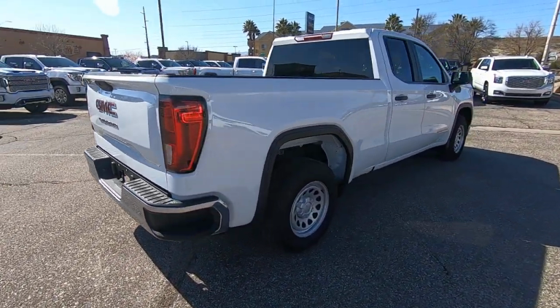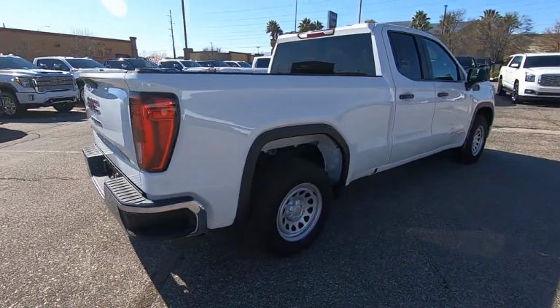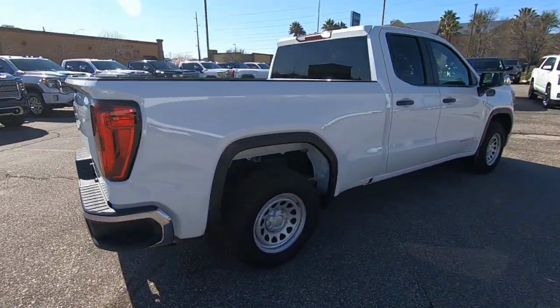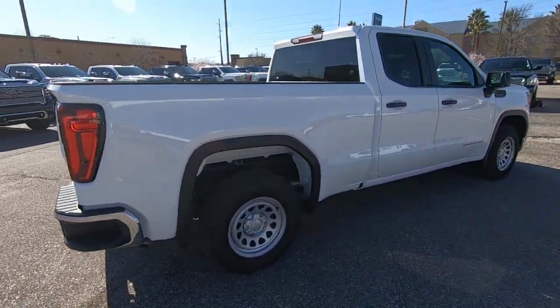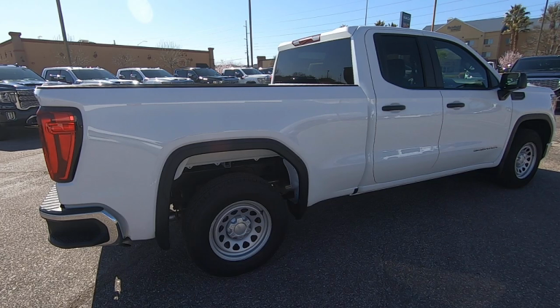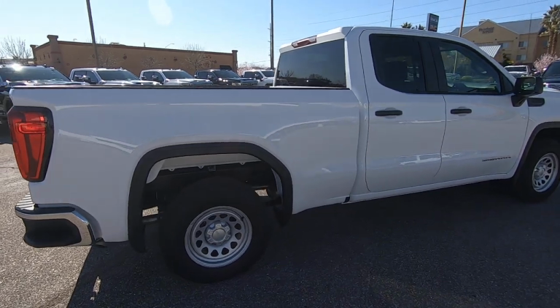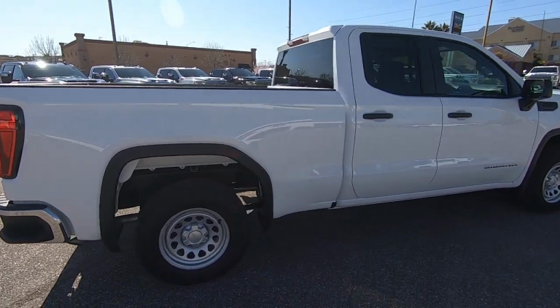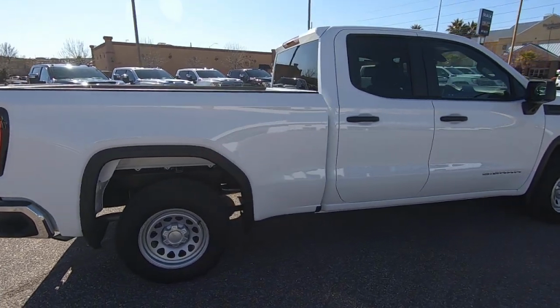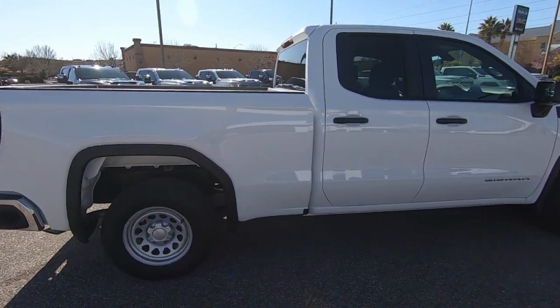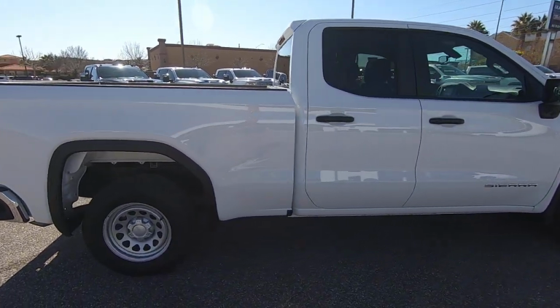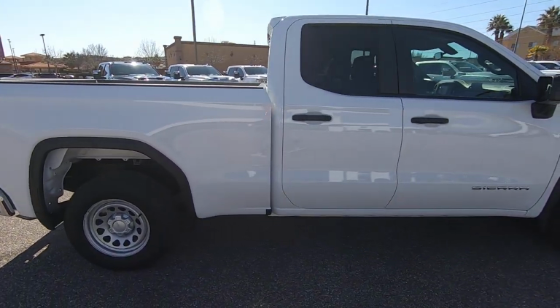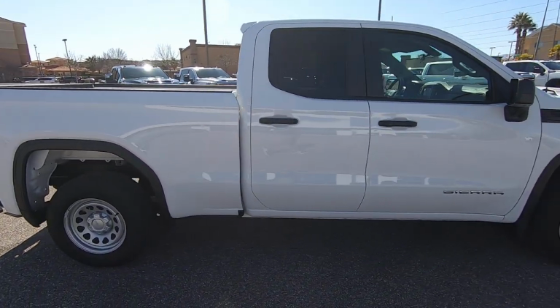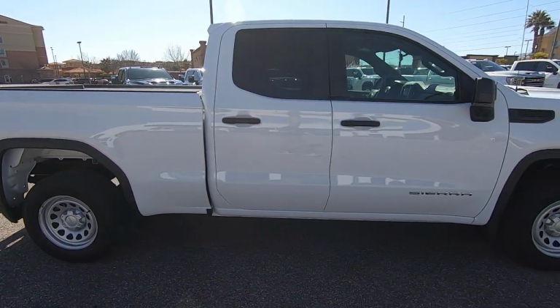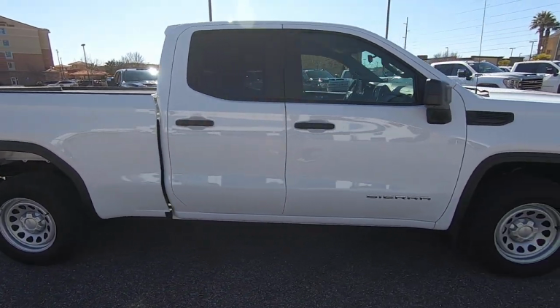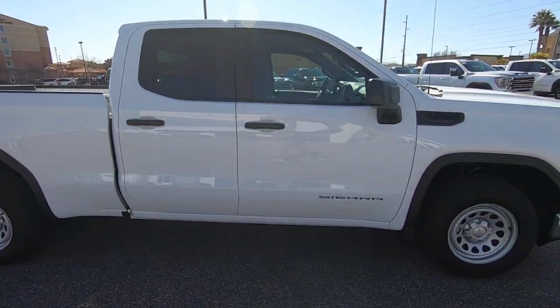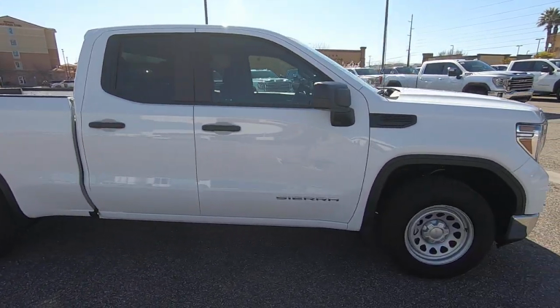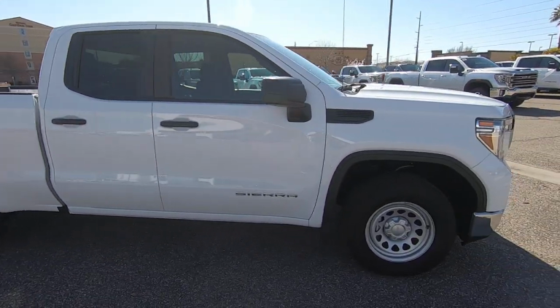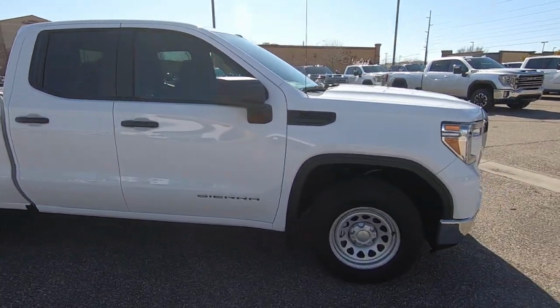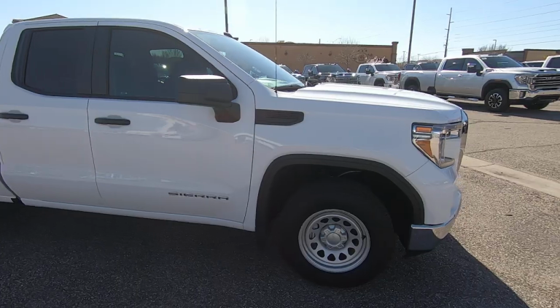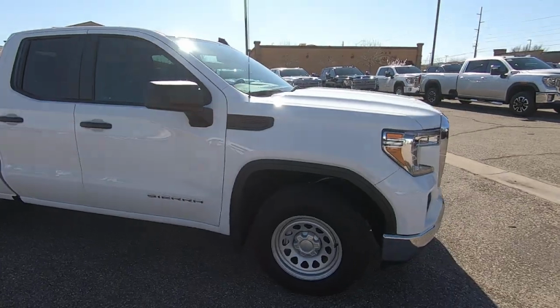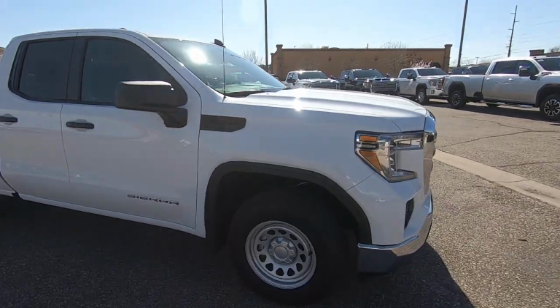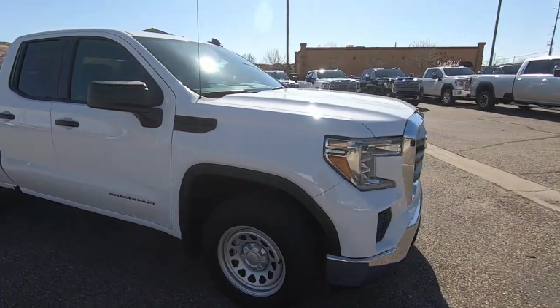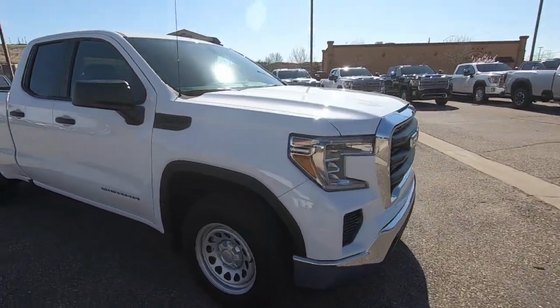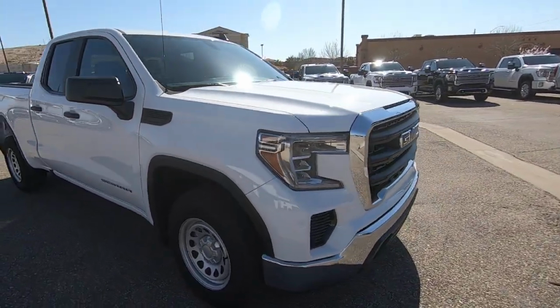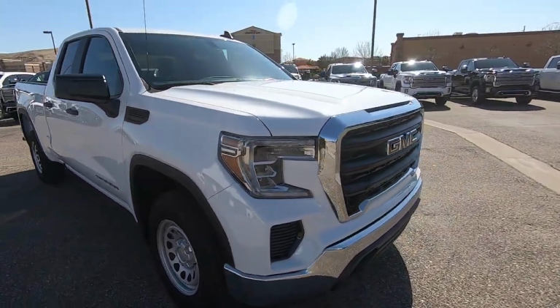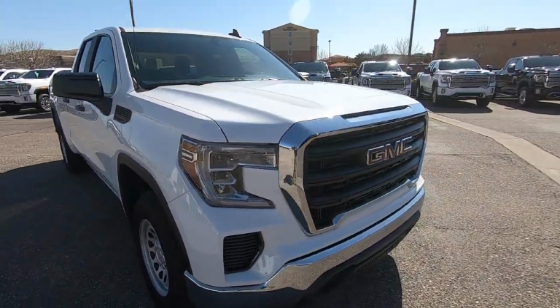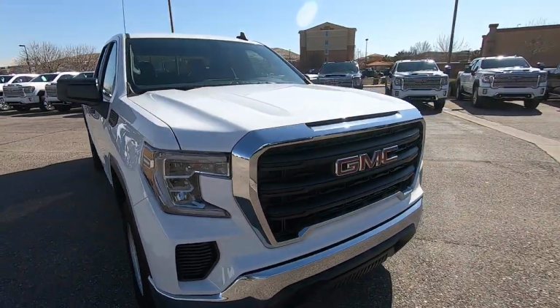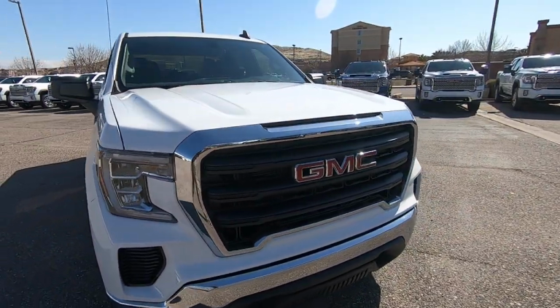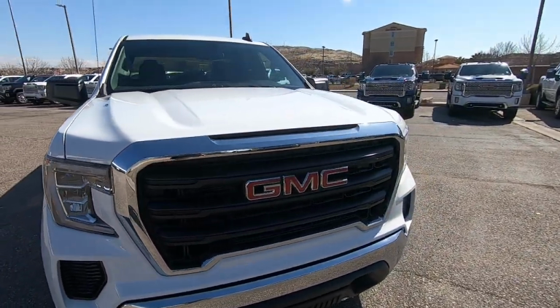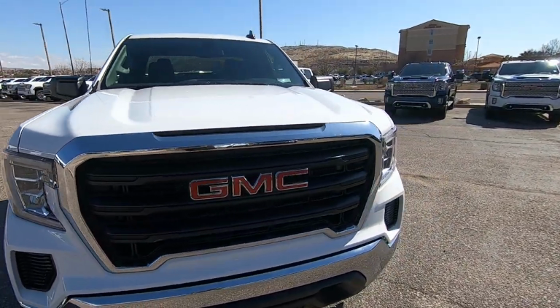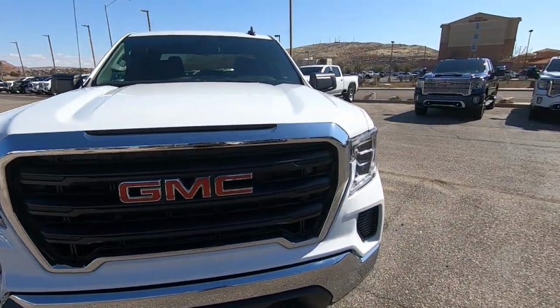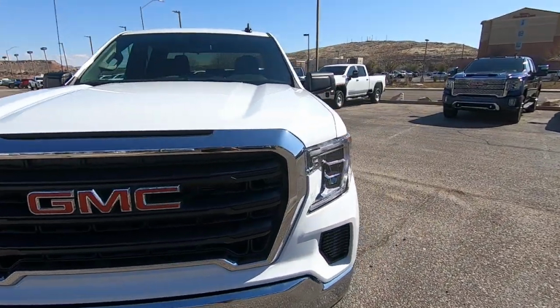These are the Sierra work truck packages, so they have steel wheels. They don't have all the bells and whistles, which makes them rugged and ready to rock and roll for your company.